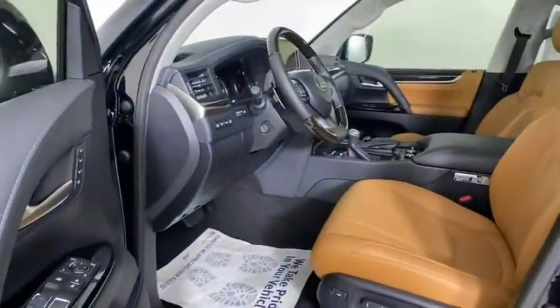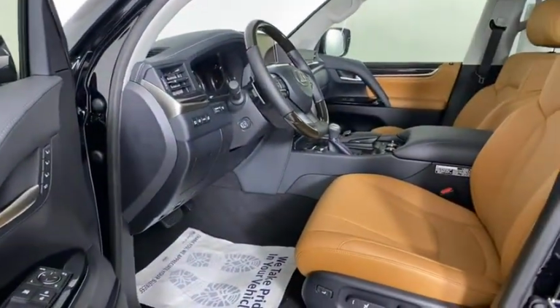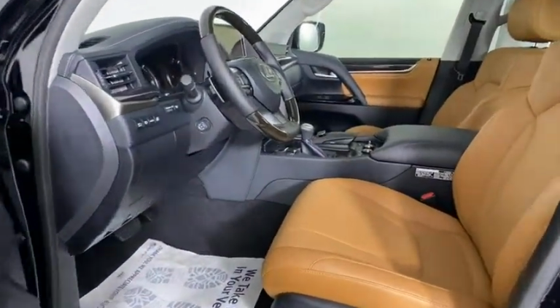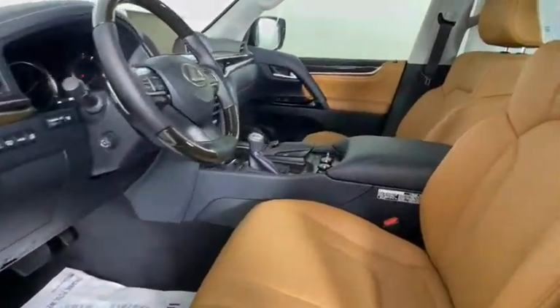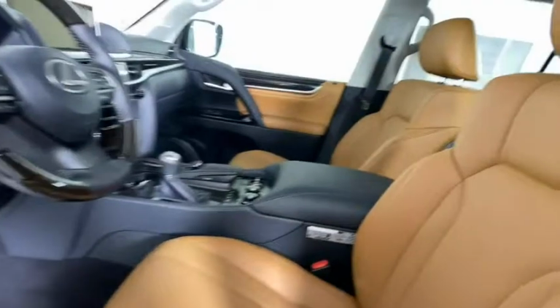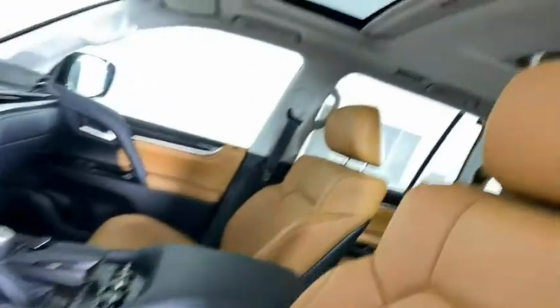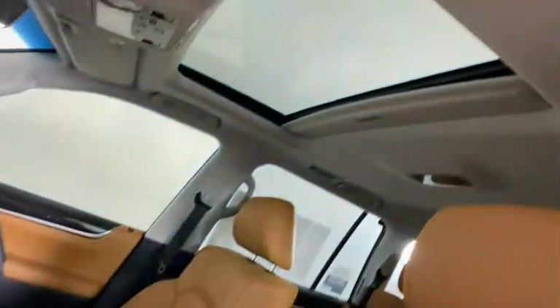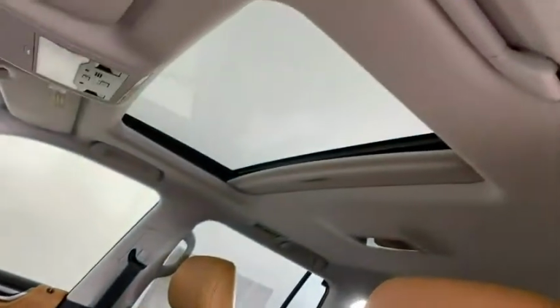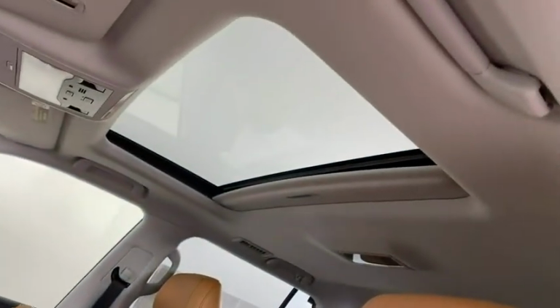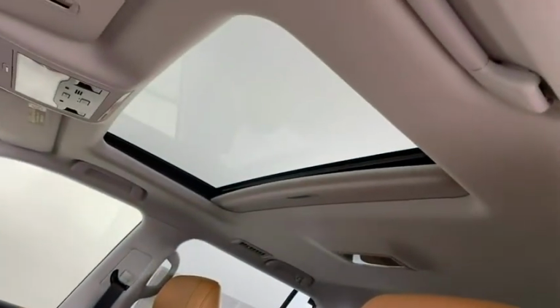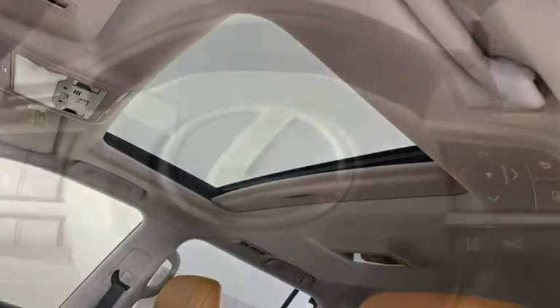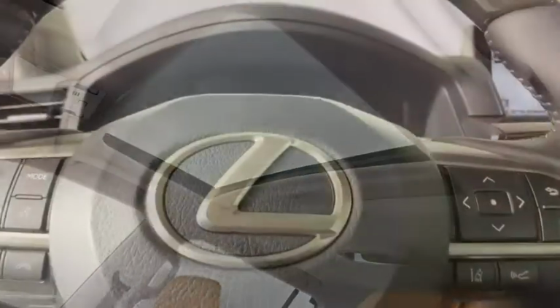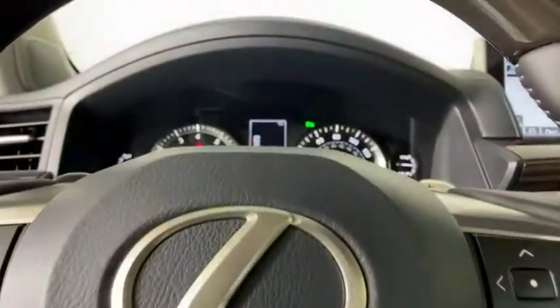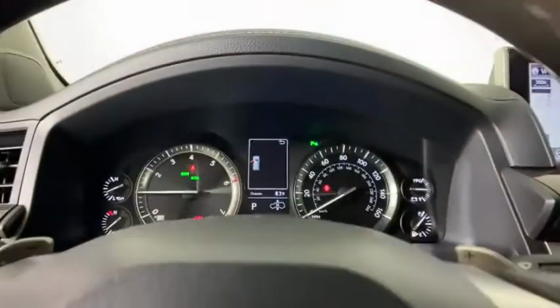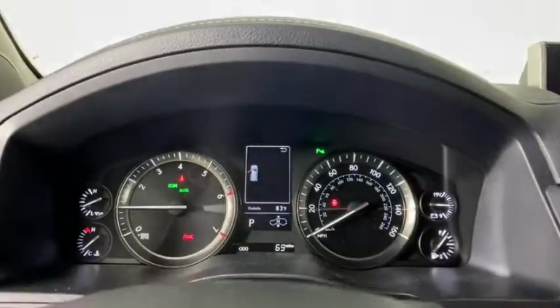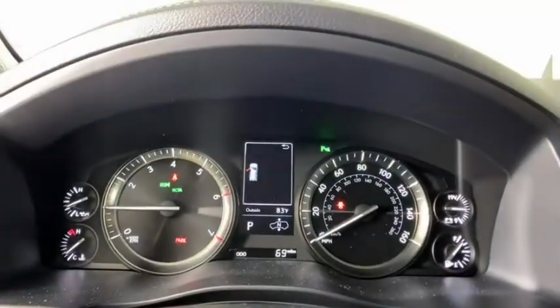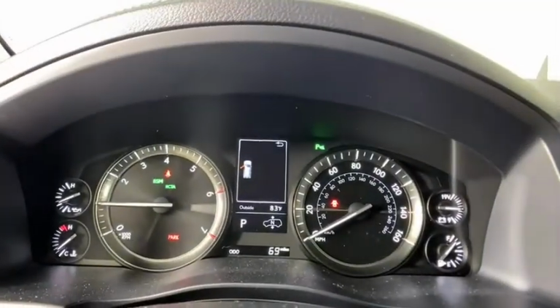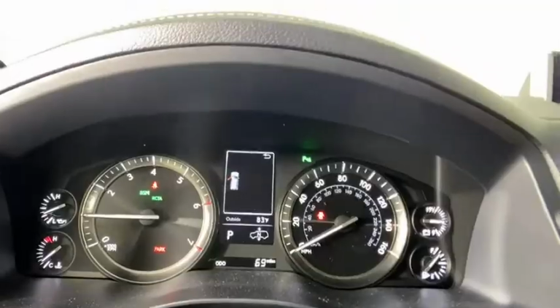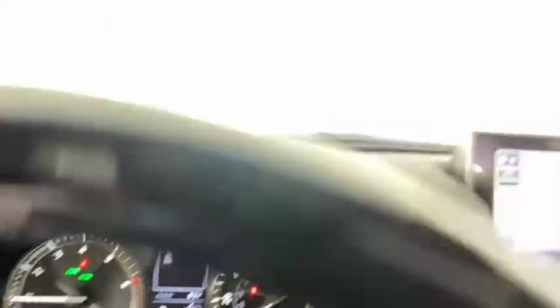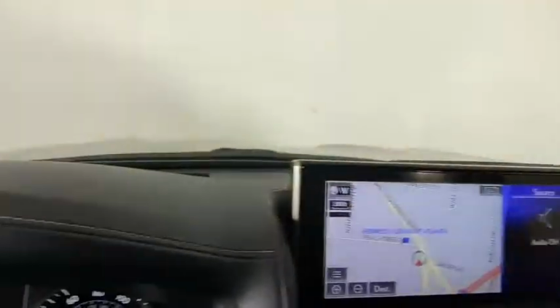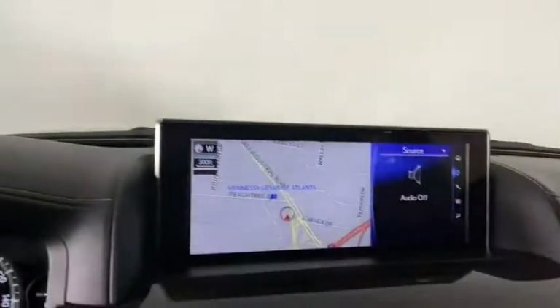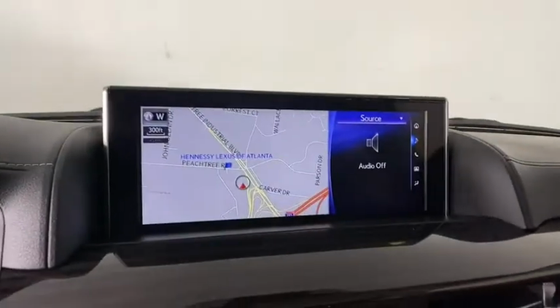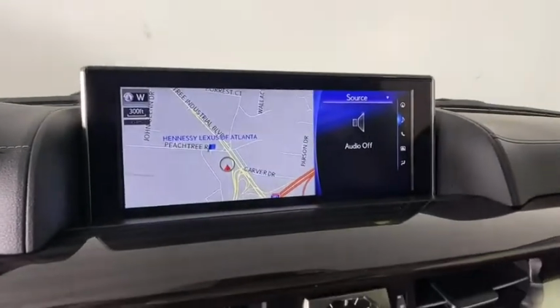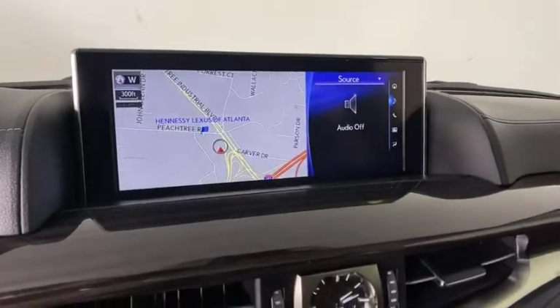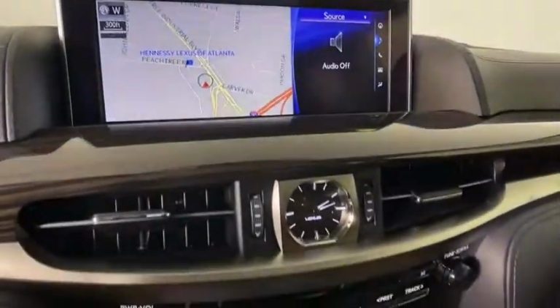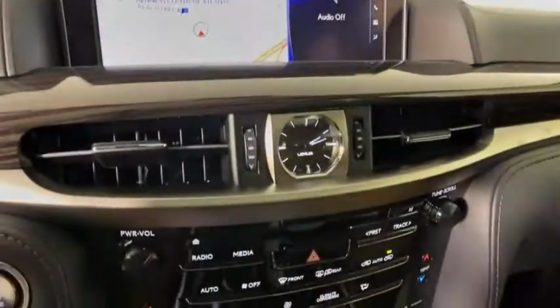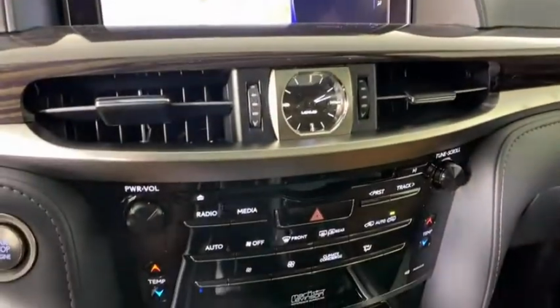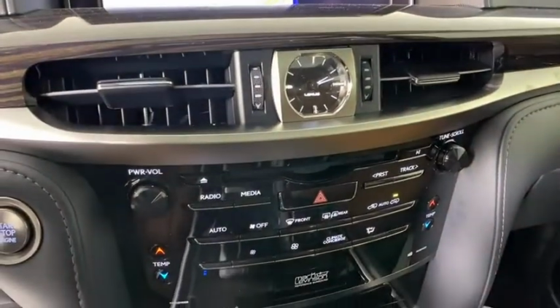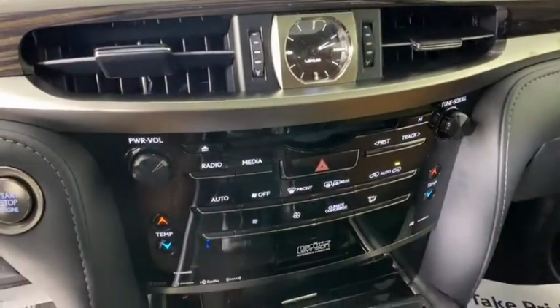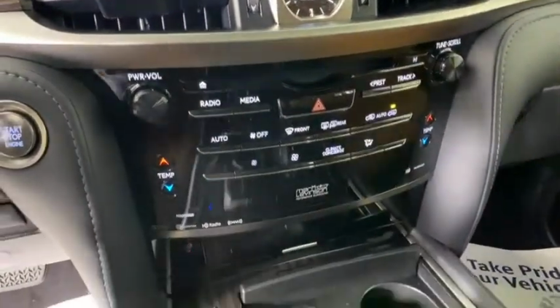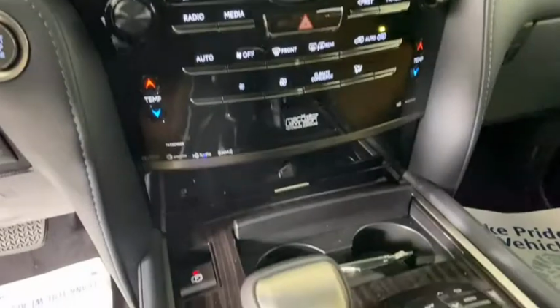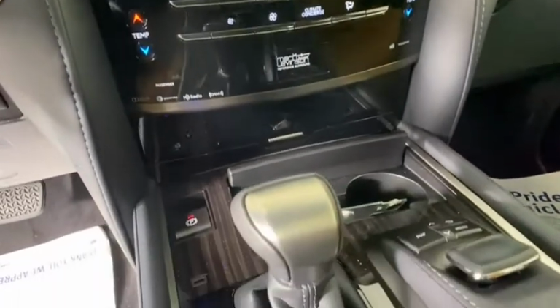This beauty will even make your house keys jealous. Drive it today. See you then.